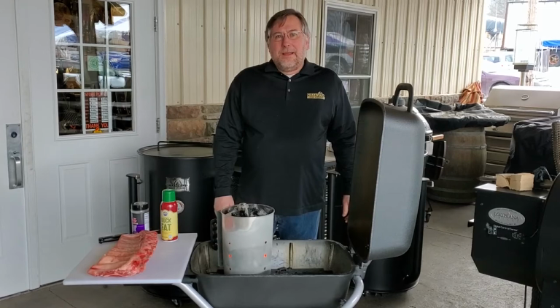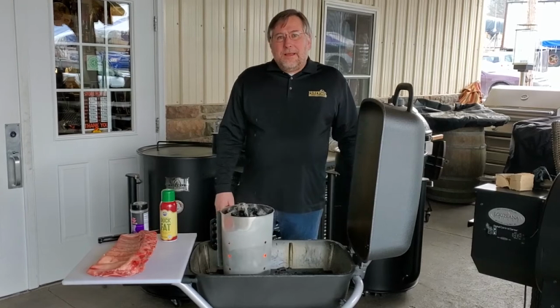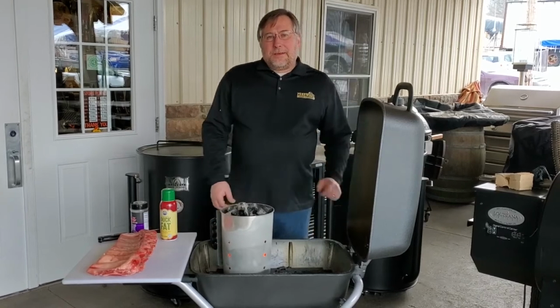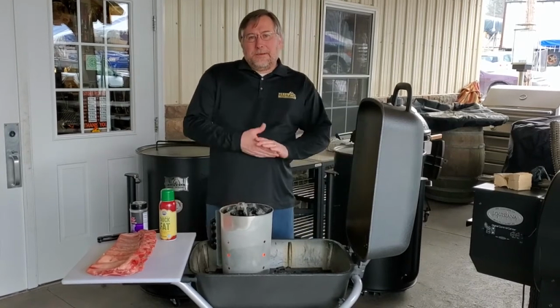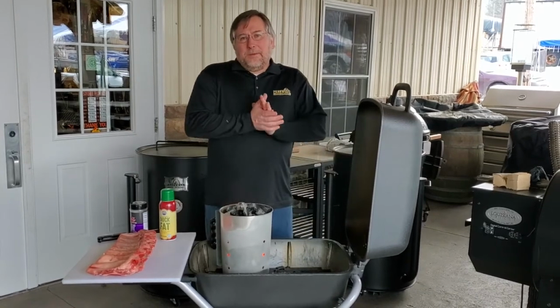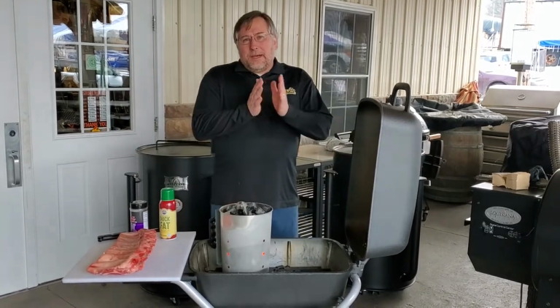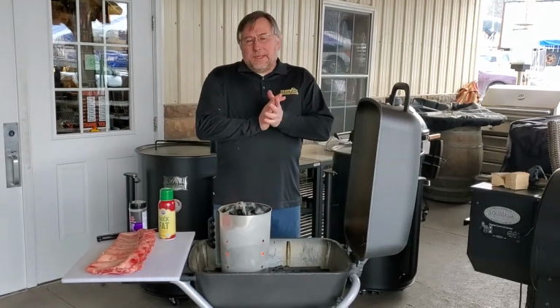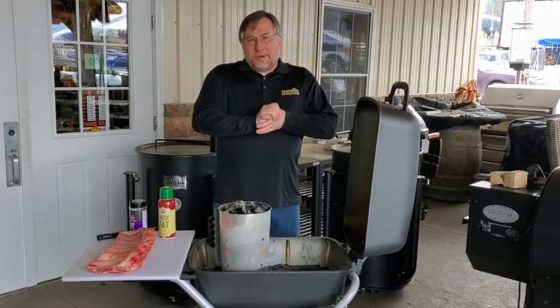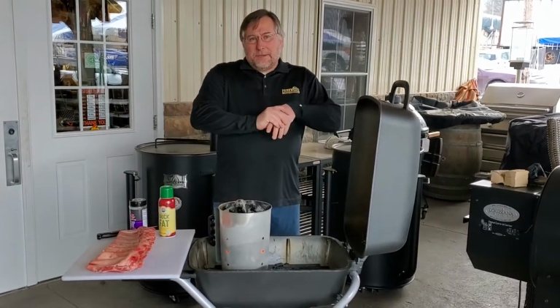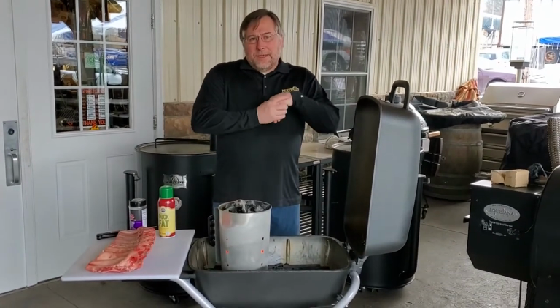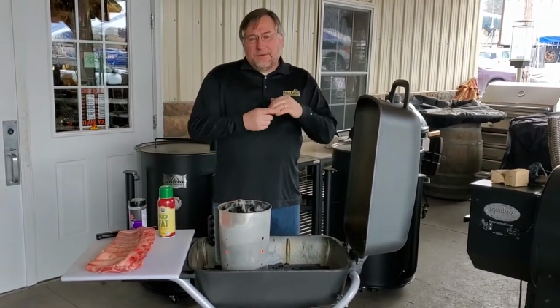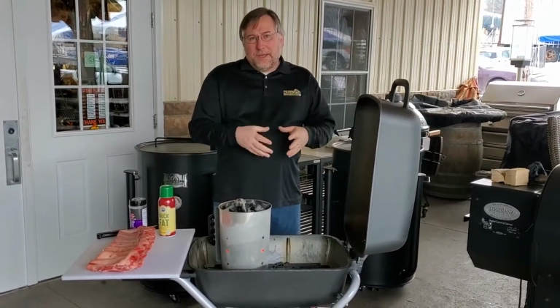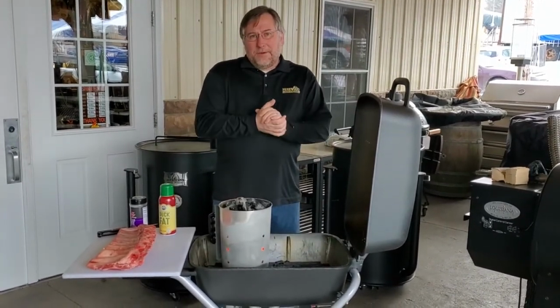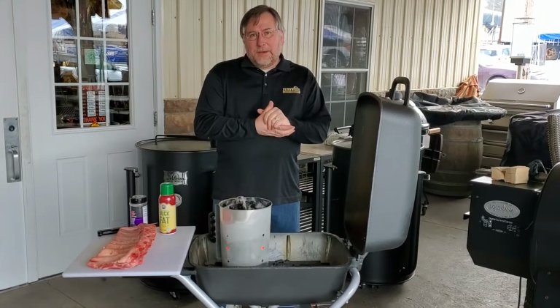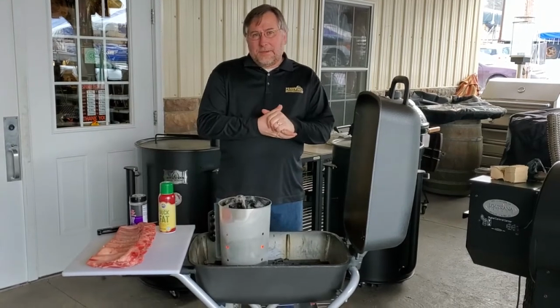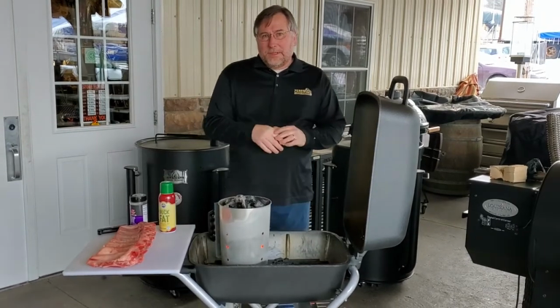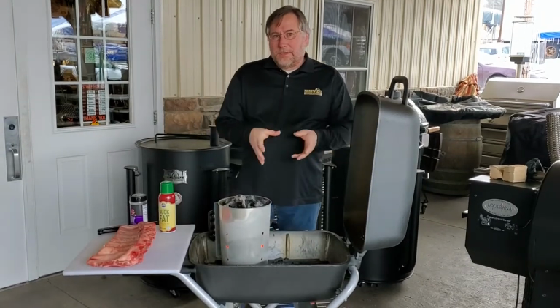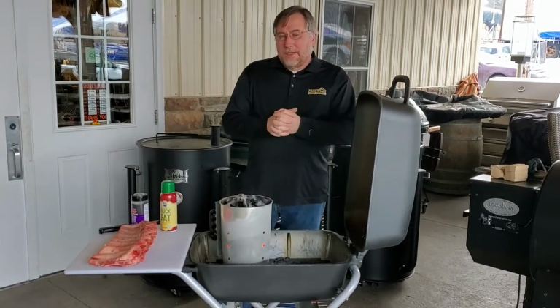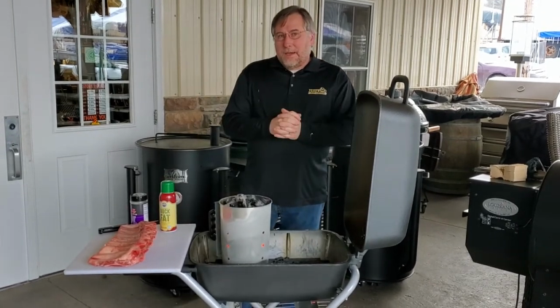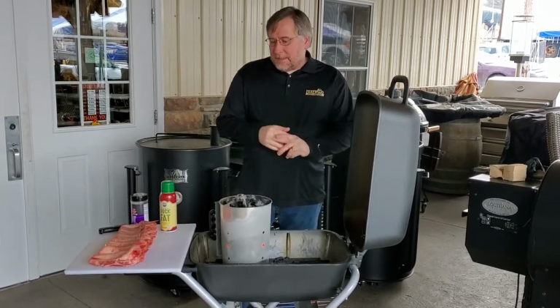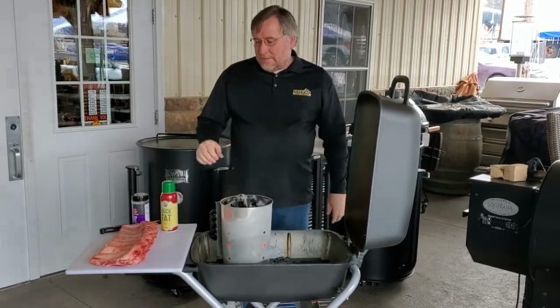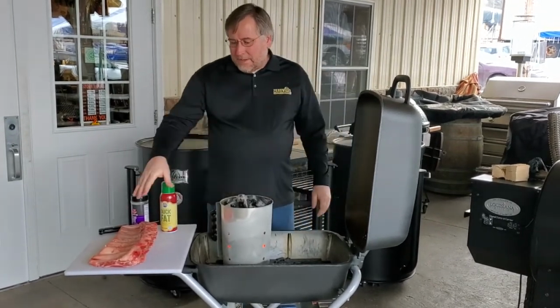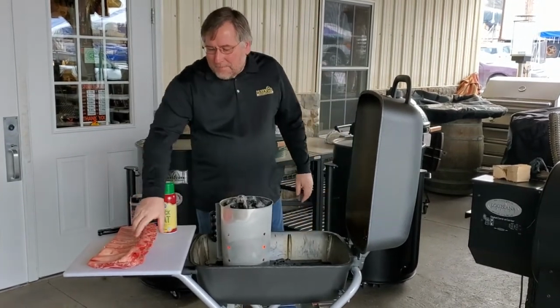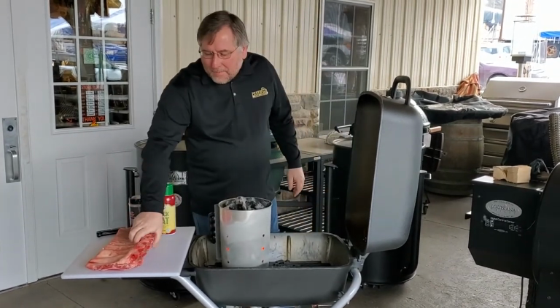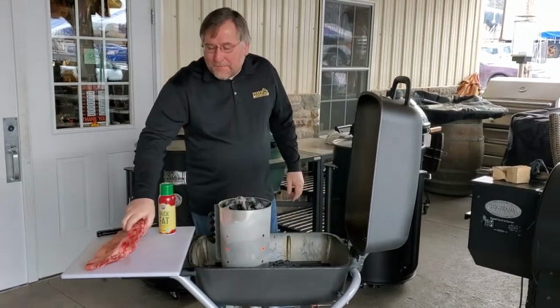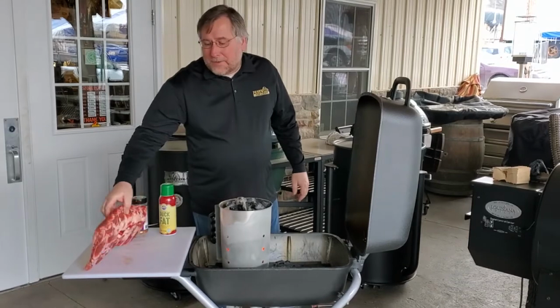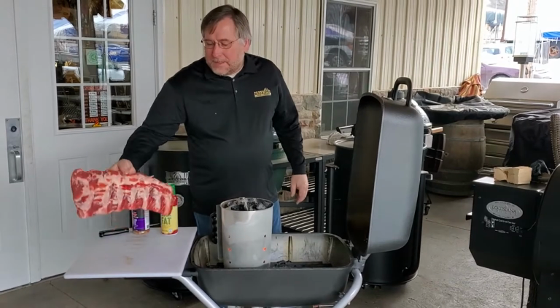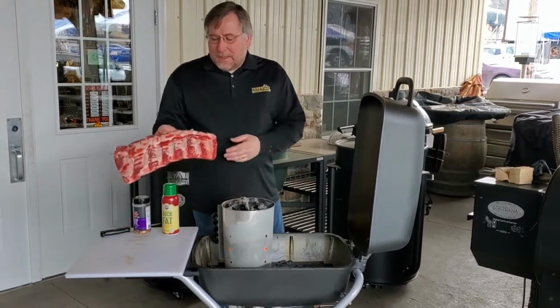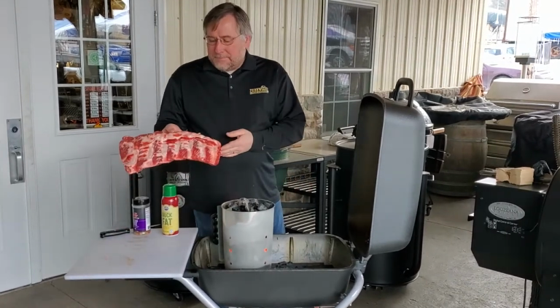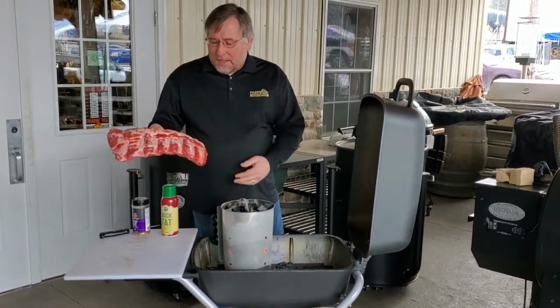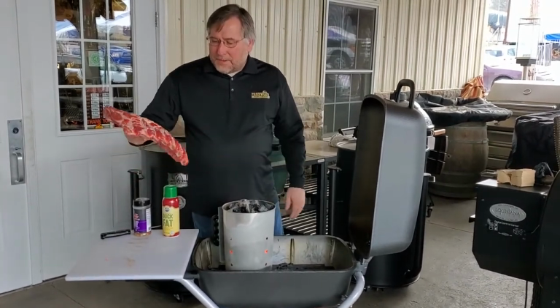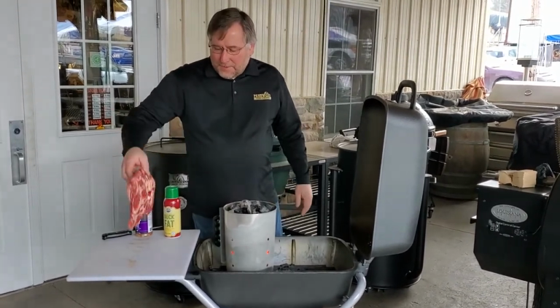Hi, Chris here at Penwood. Today we're going to be cooking on the PK Grill again. We're going to do some indirect cooking. We've got a set of beef back ribs here that we're going to put on.